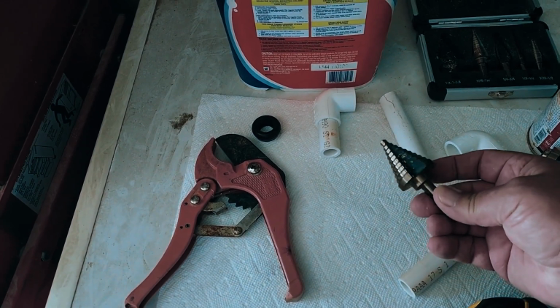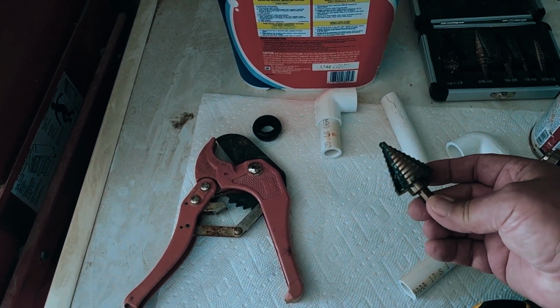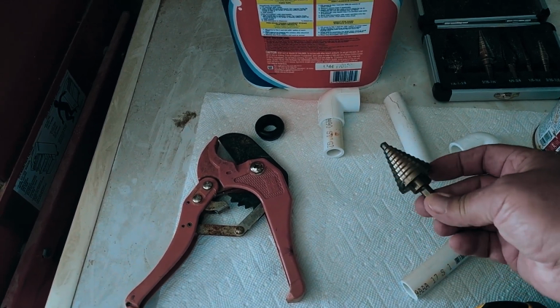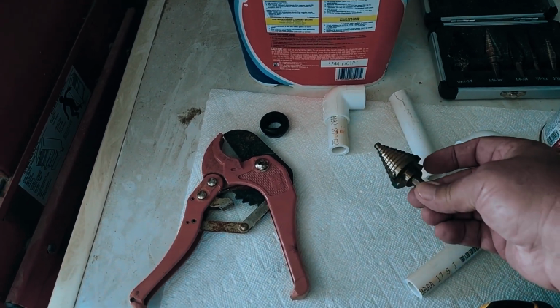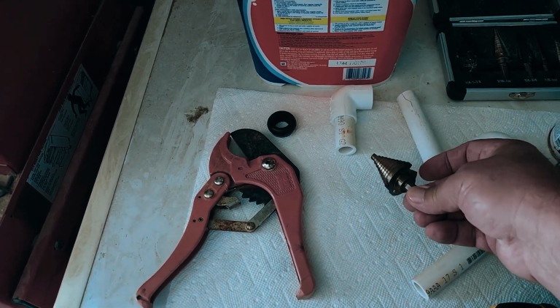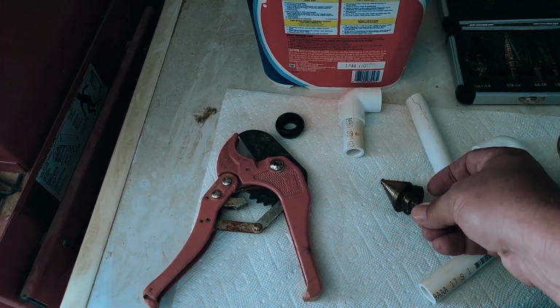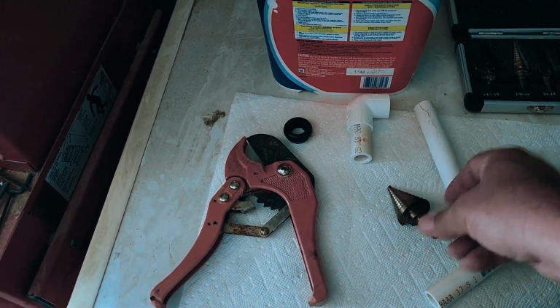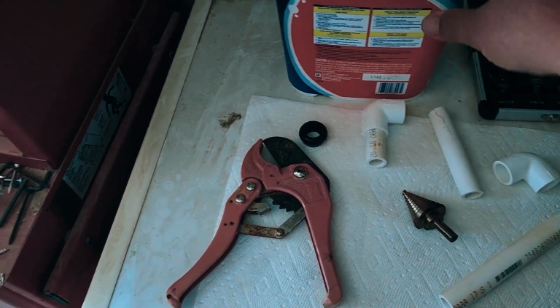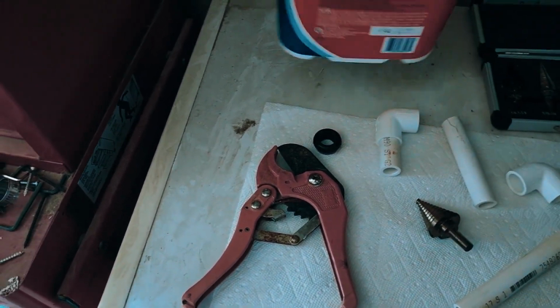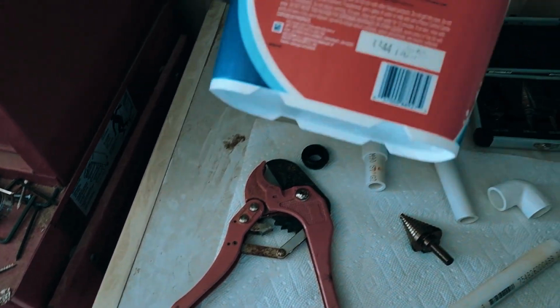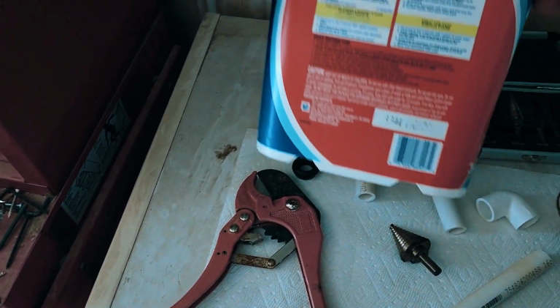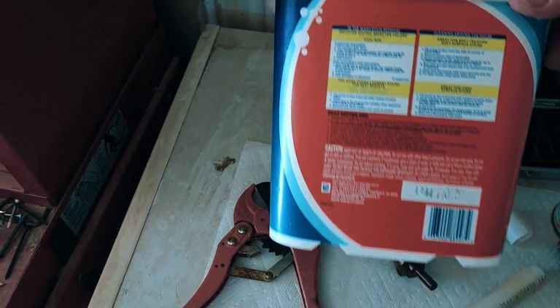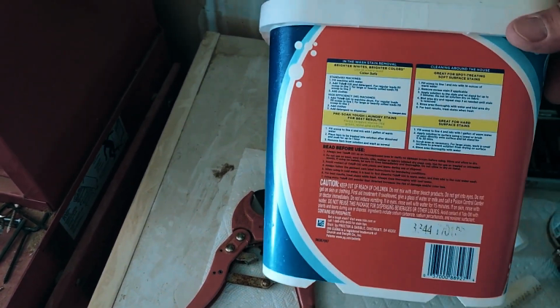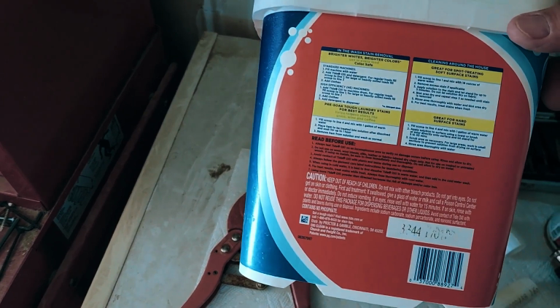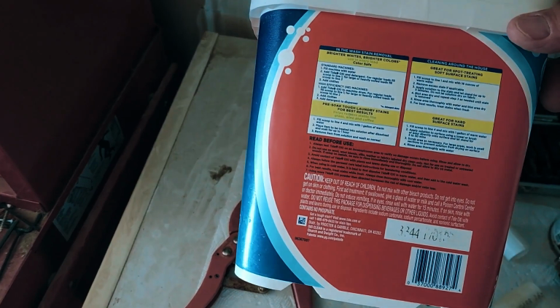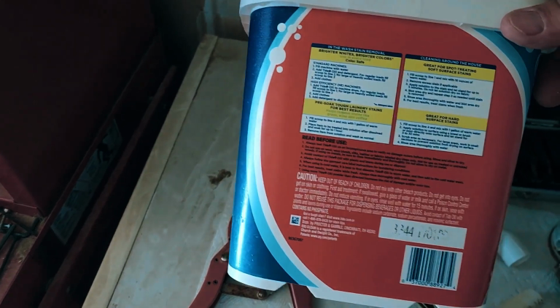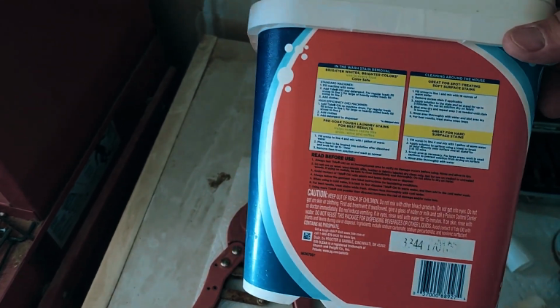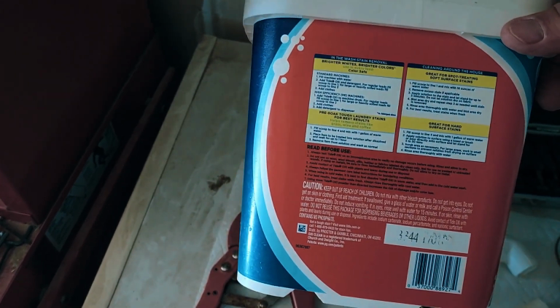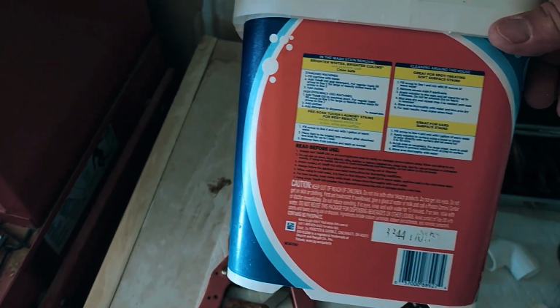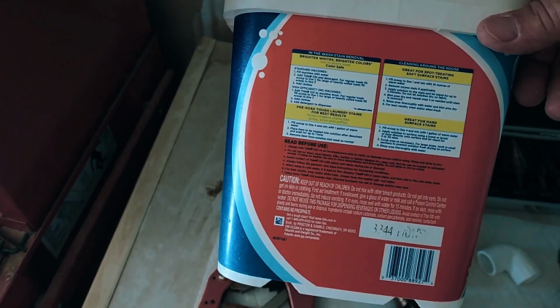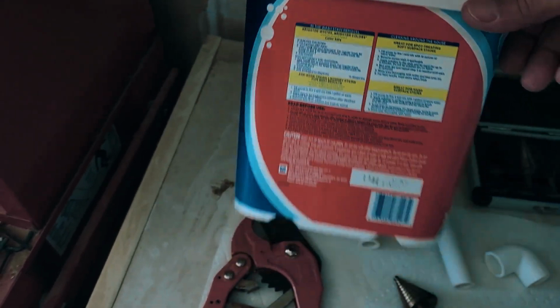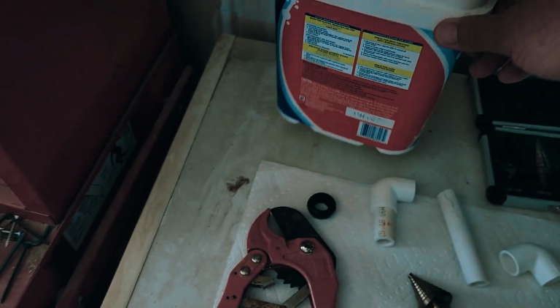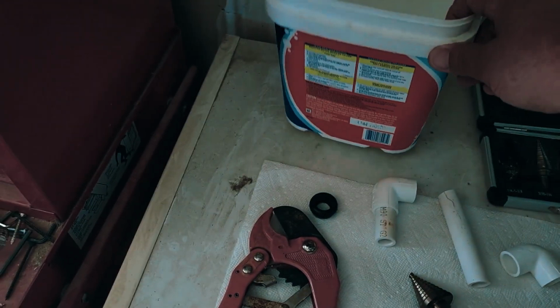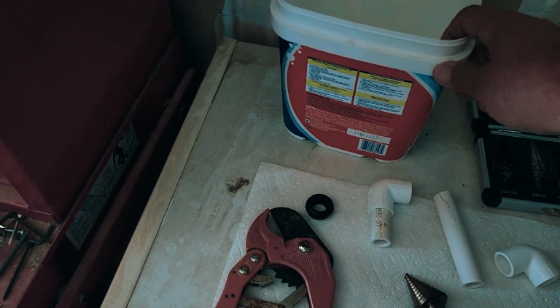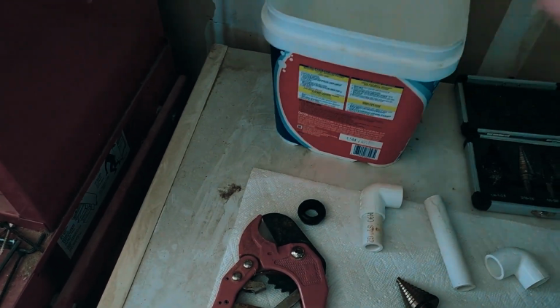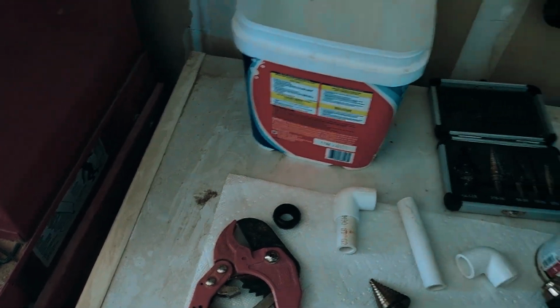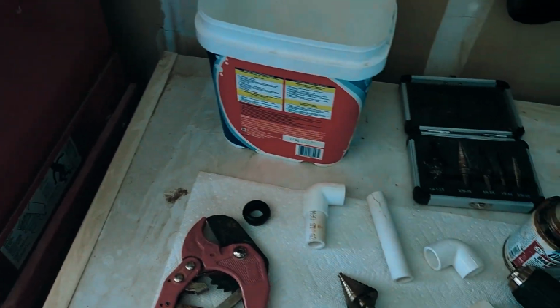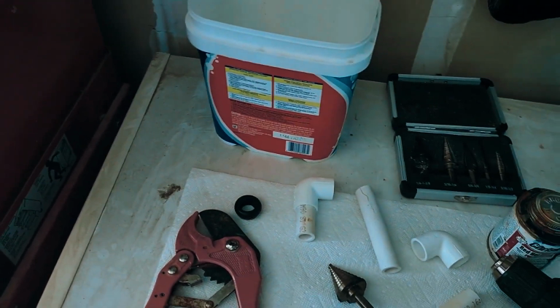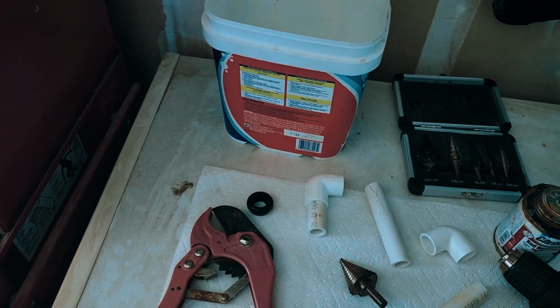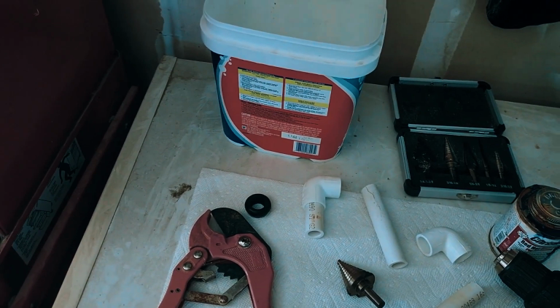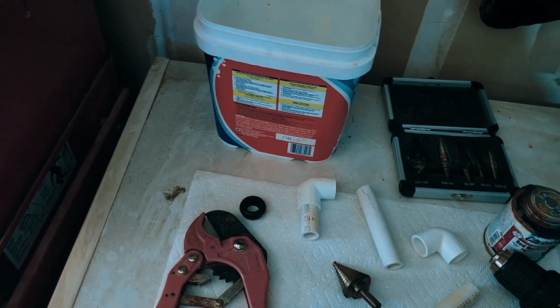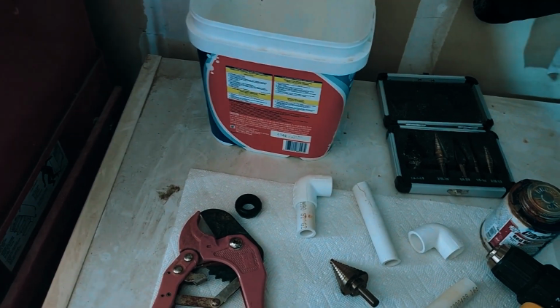I have this step drill bit which I'll be using, and this is just a spare bucket as an example — this is not what I'm going to use in my garden.